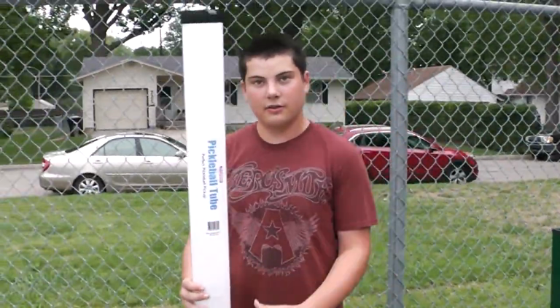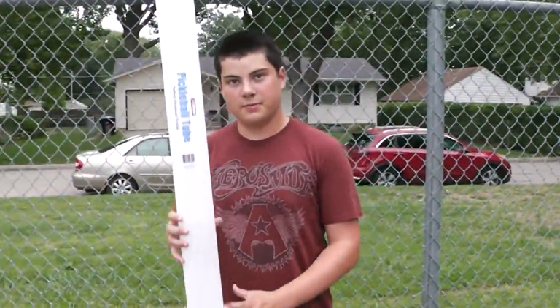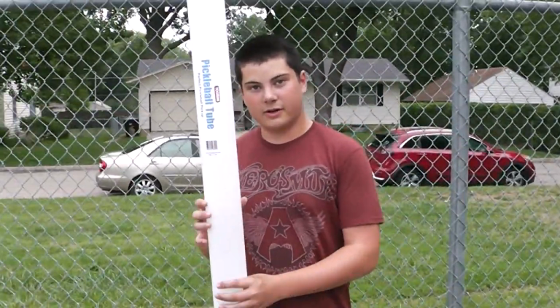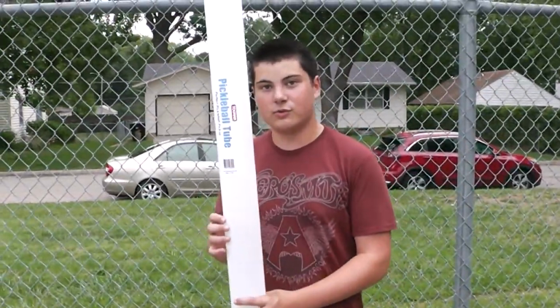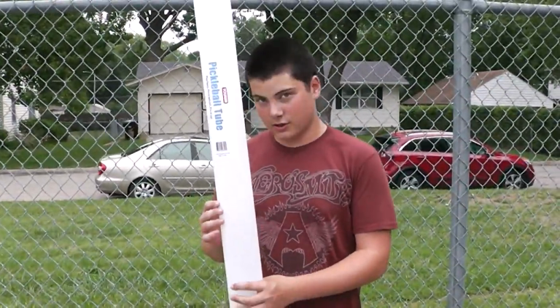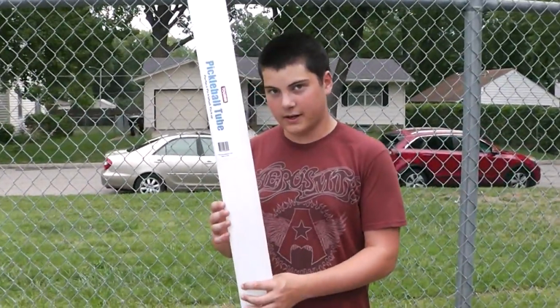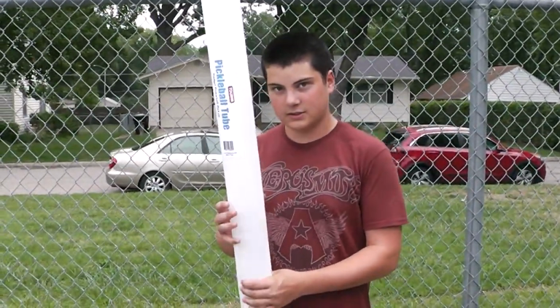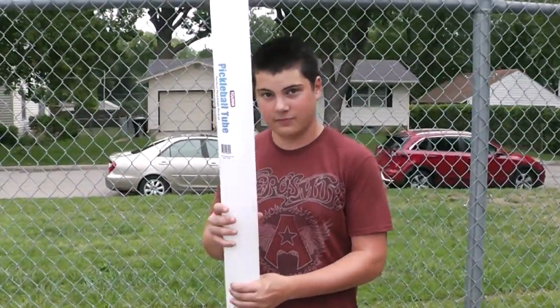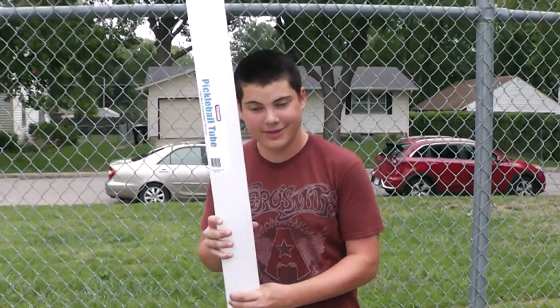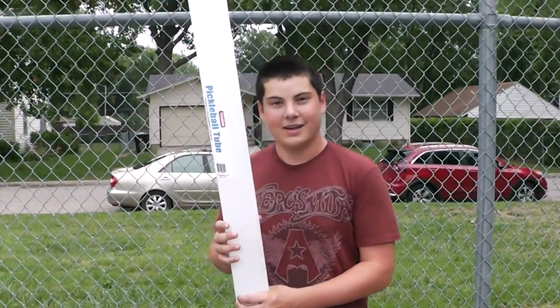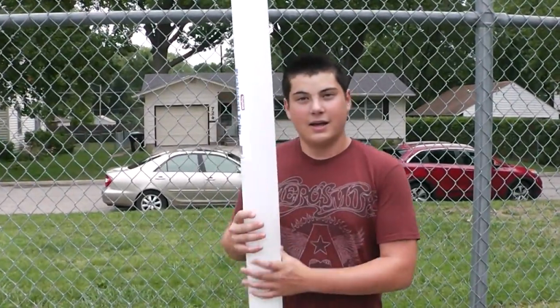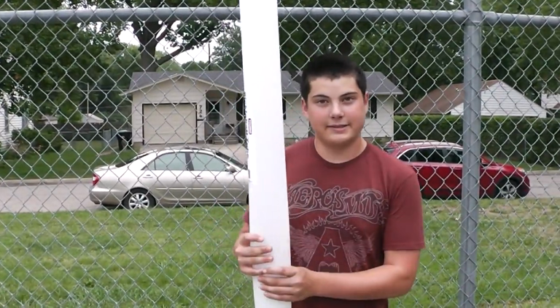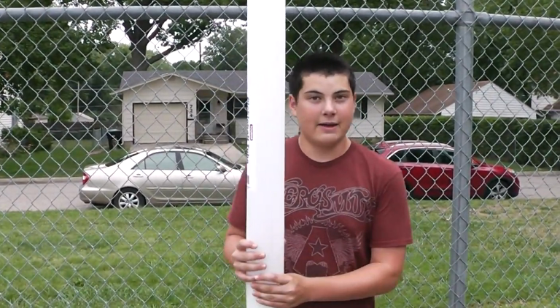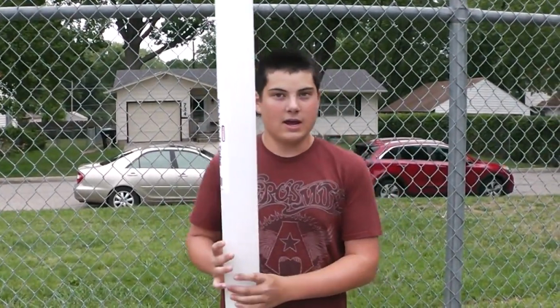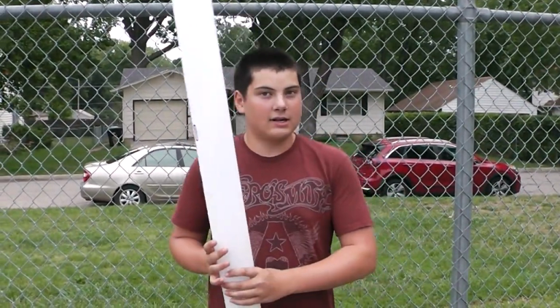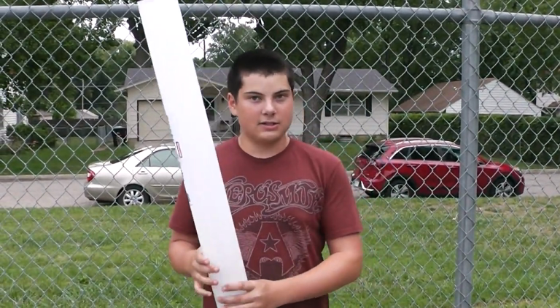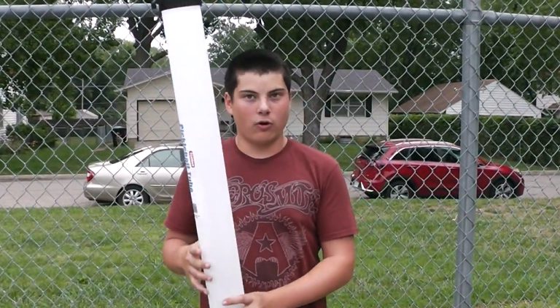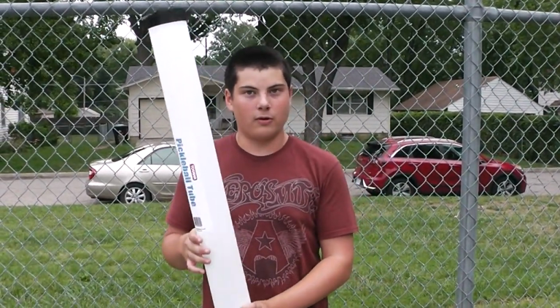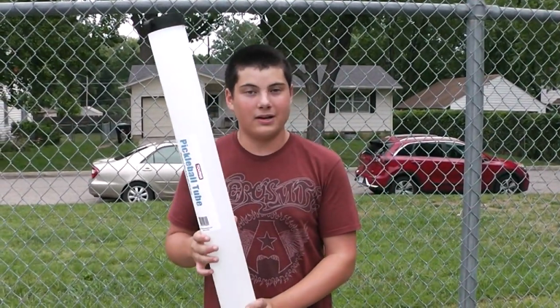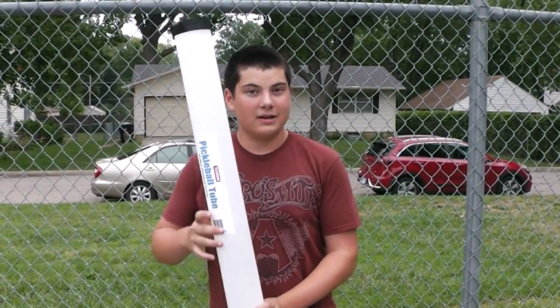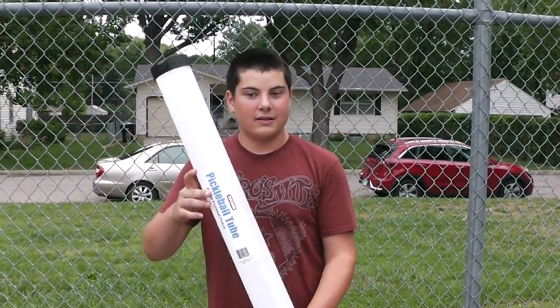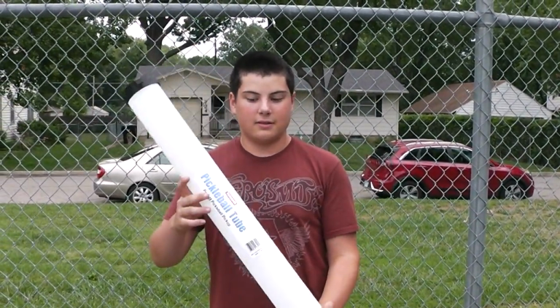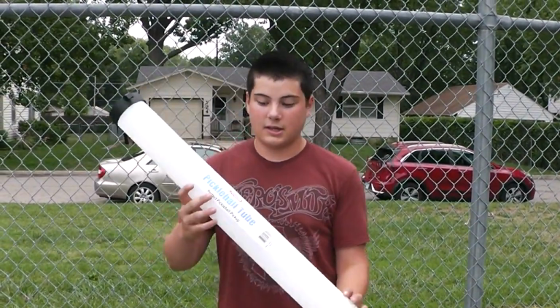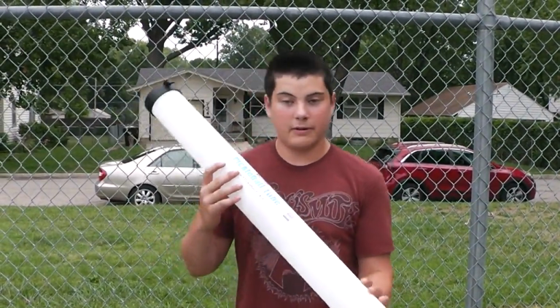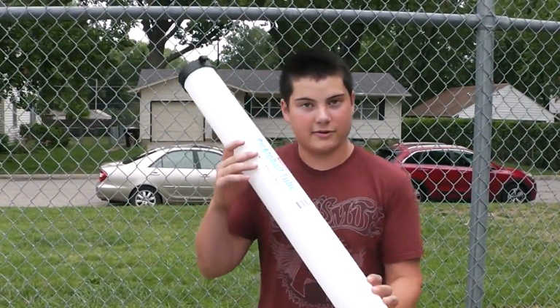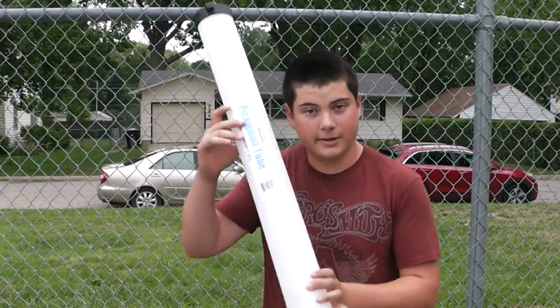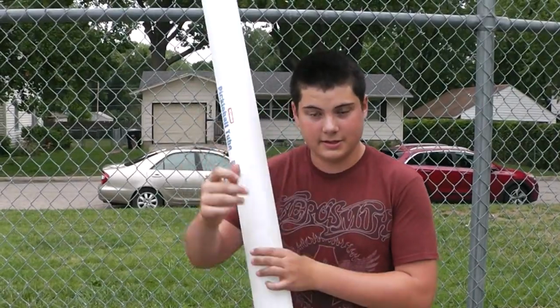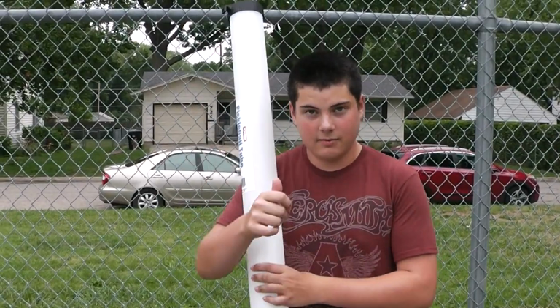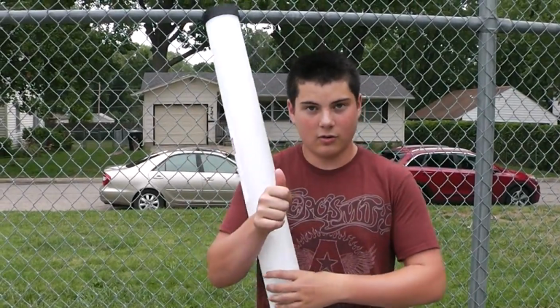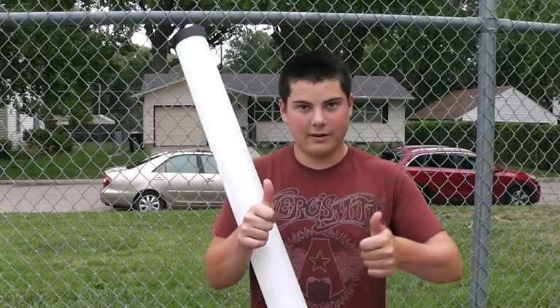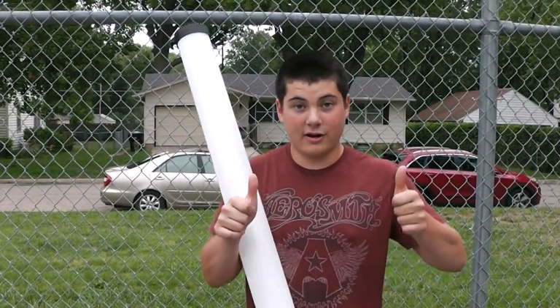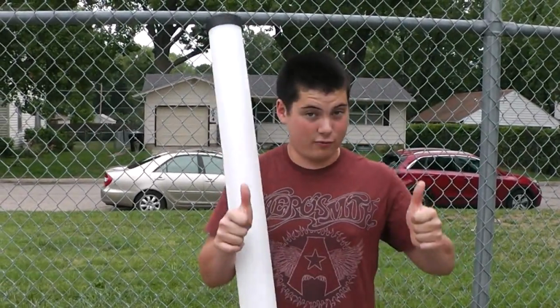This pickleball tube is 30 bucks. It's lightweight and it's easily portable. This pickleball tube is Pickleball Librarian approved.